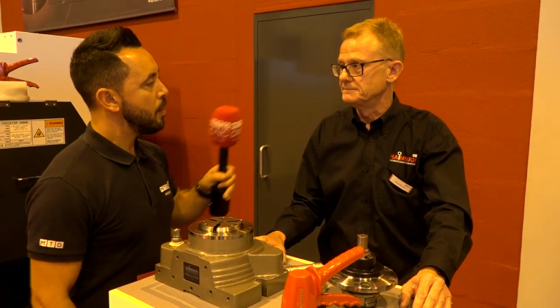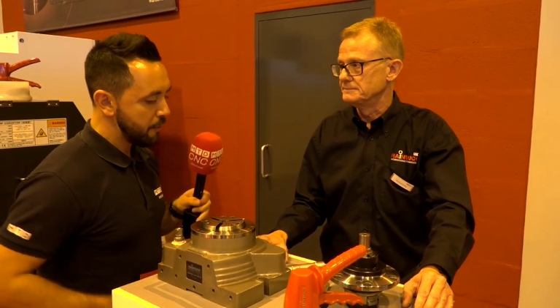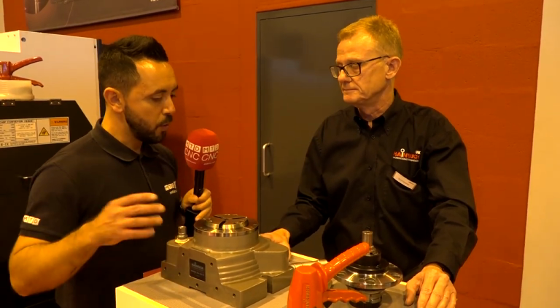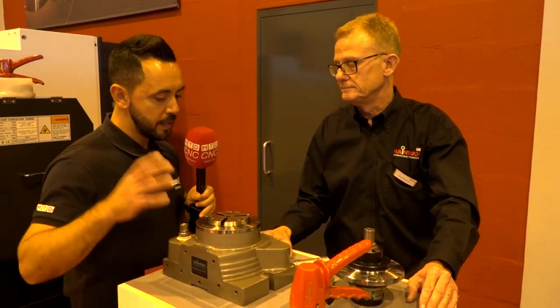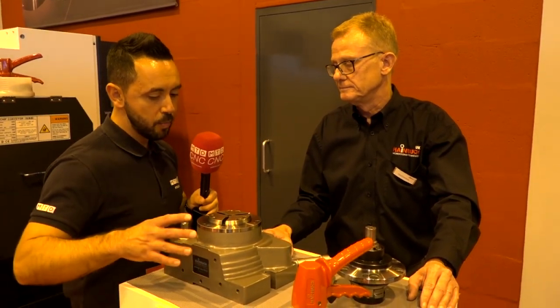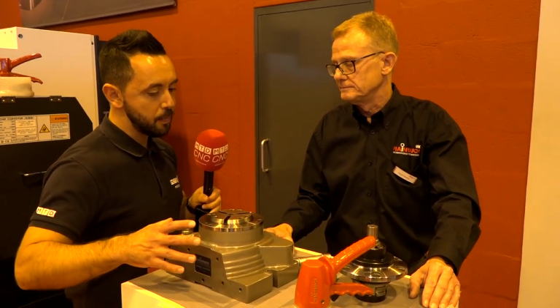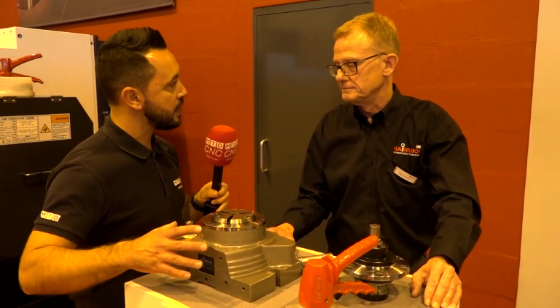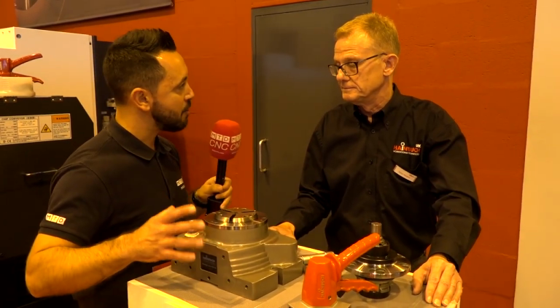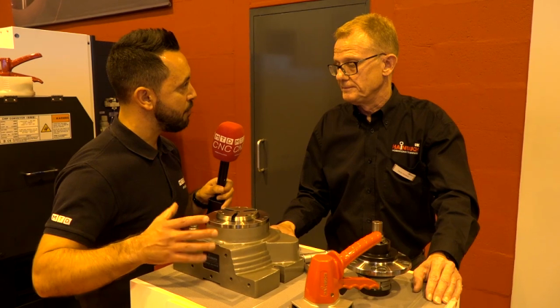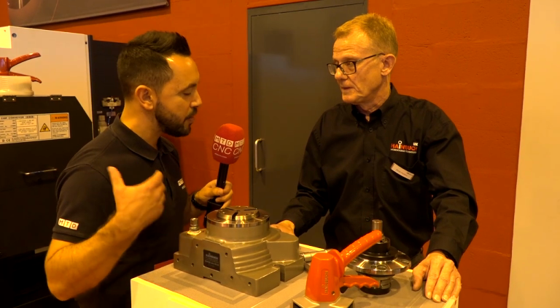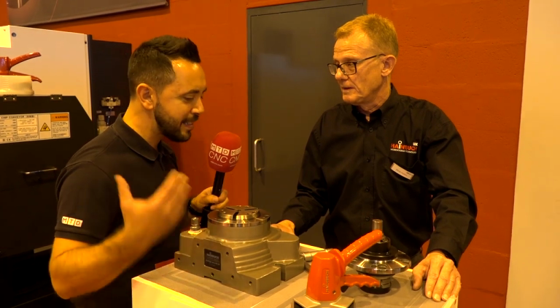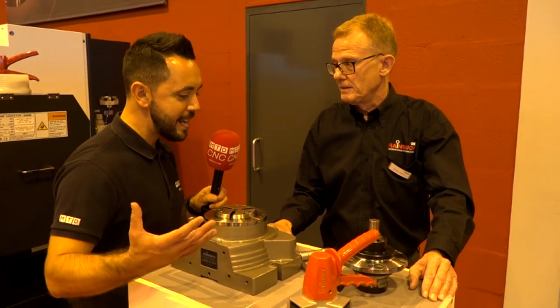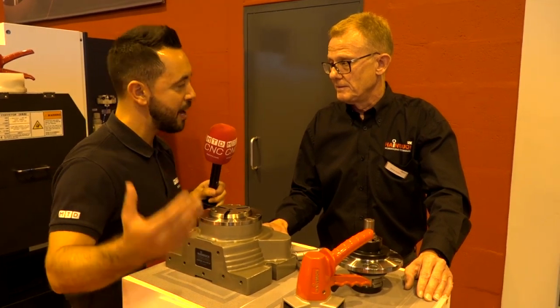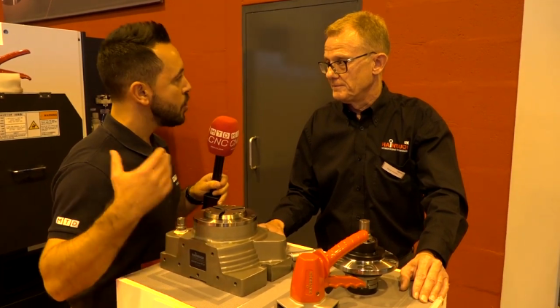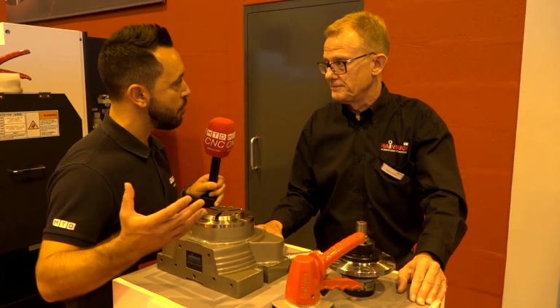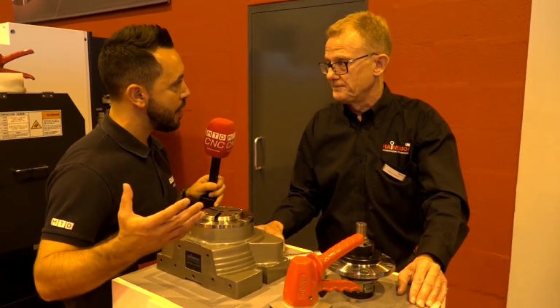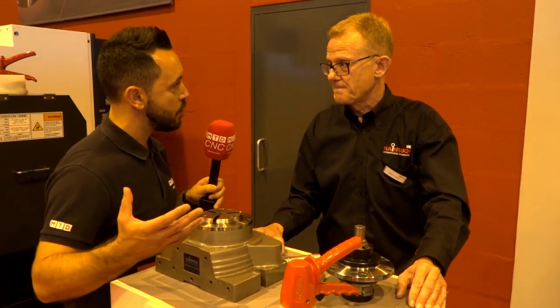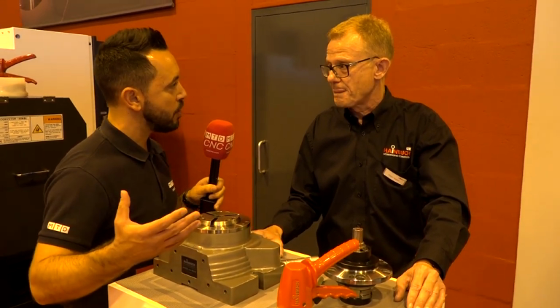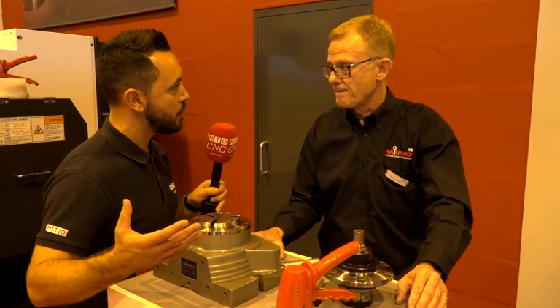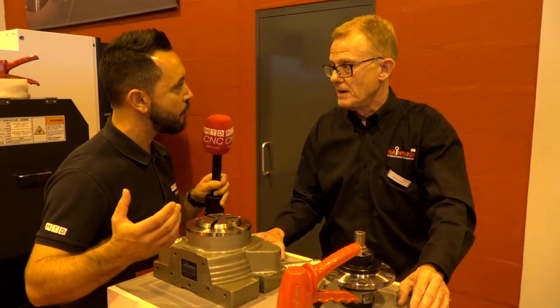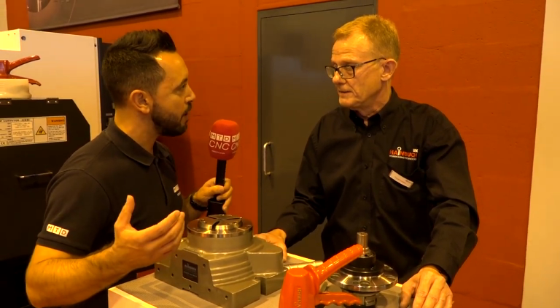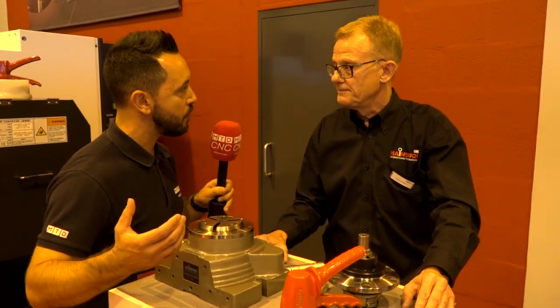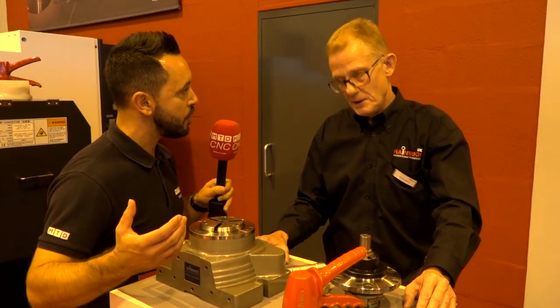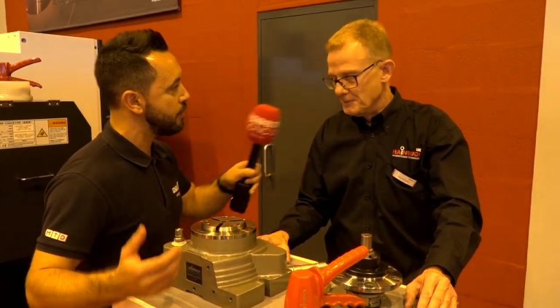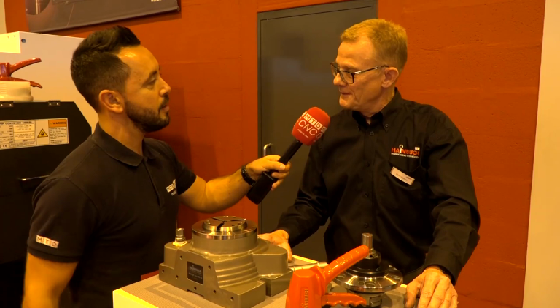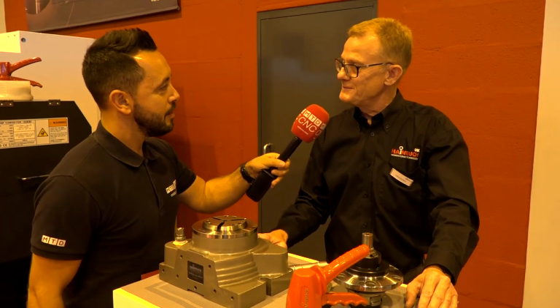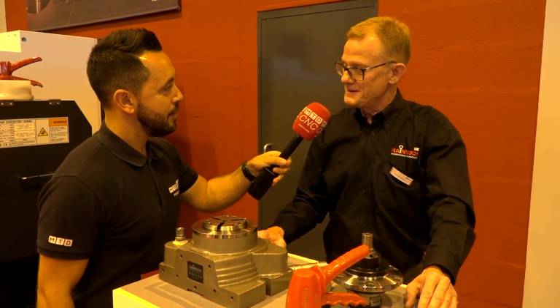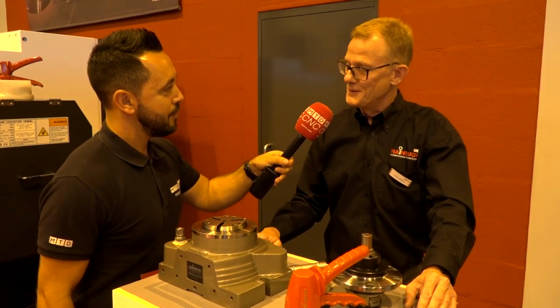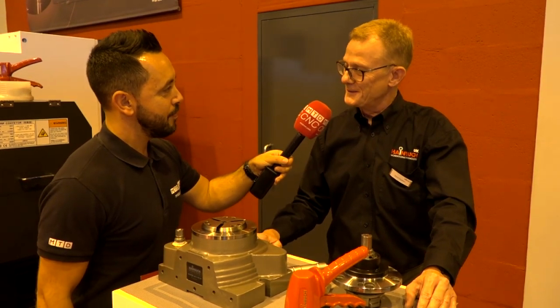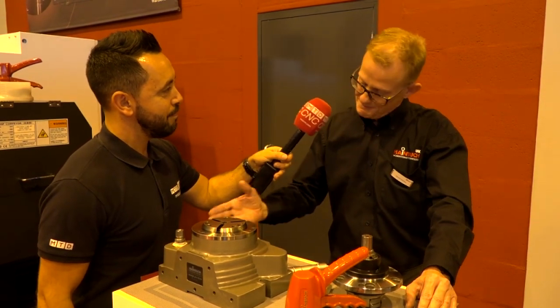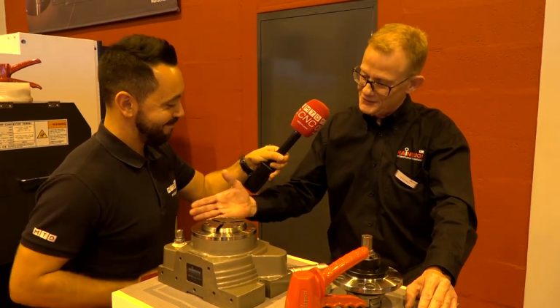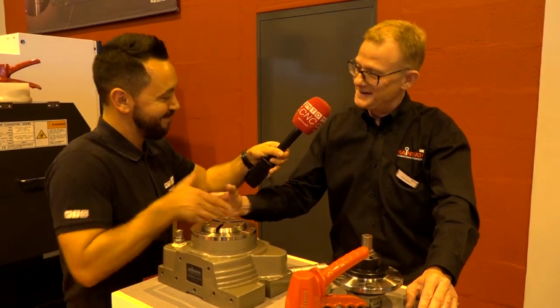I'm looking forward to seeing some of these Manoks out in the field and seeing how some of your end users are using them. Thank you very much for the interview, Dave. You're more than welcome — good to see you.